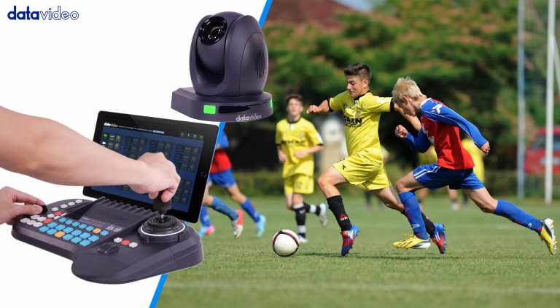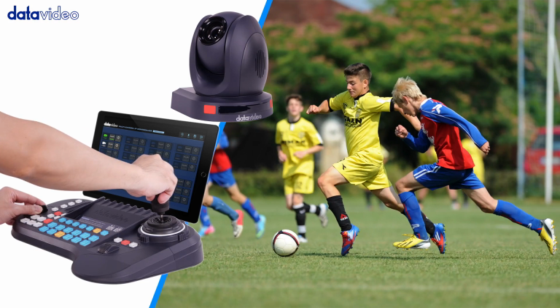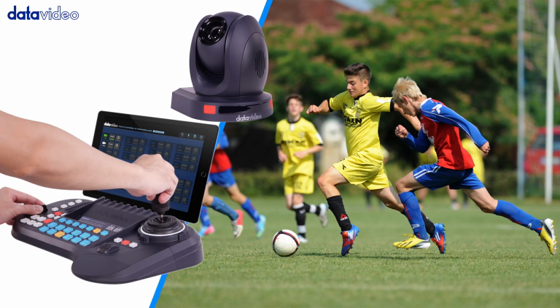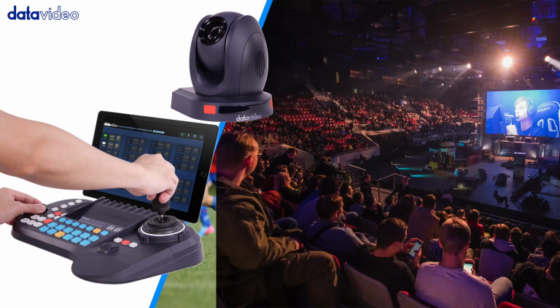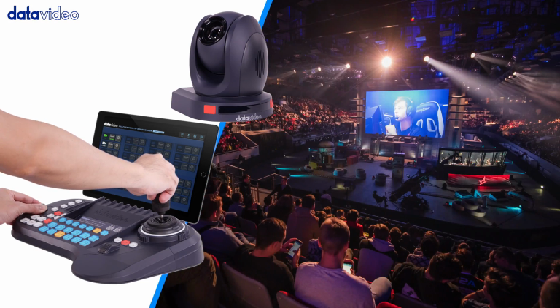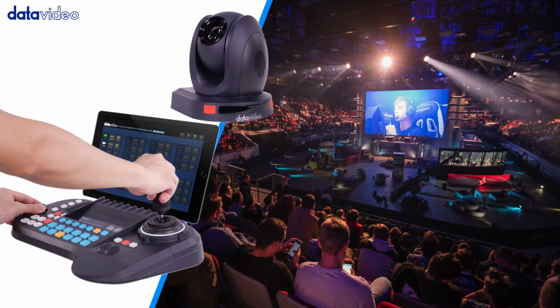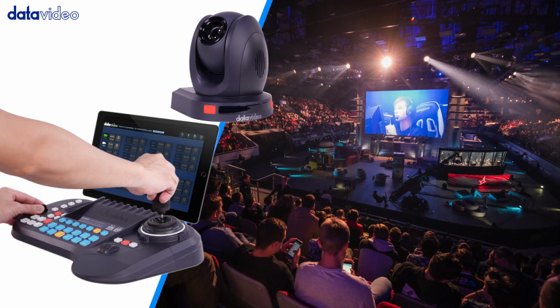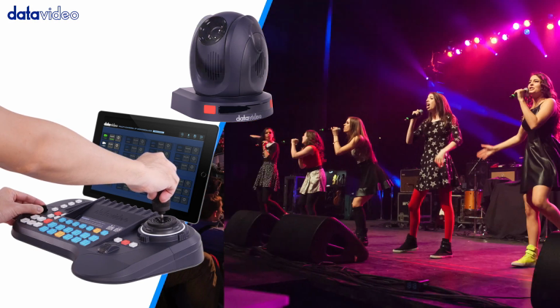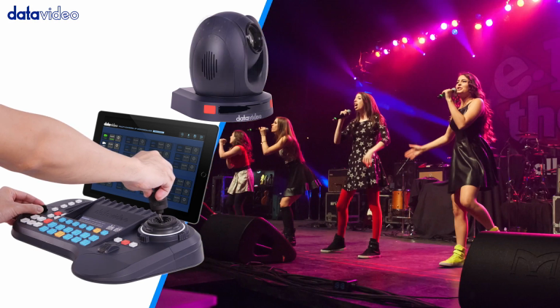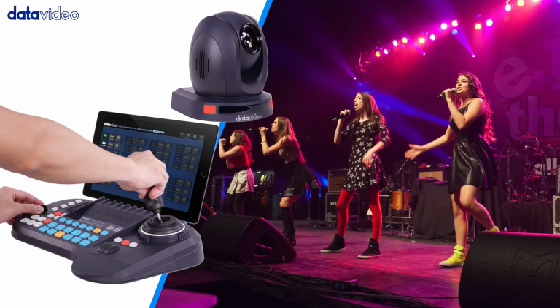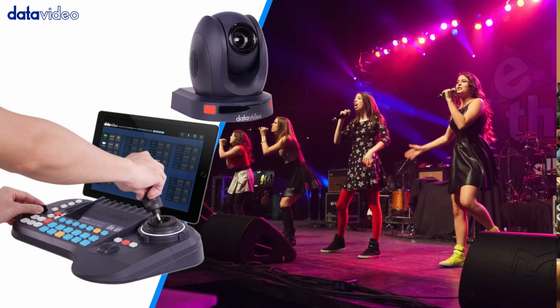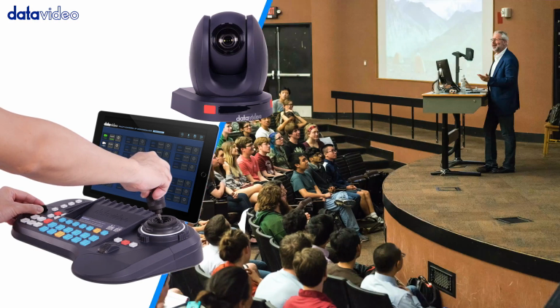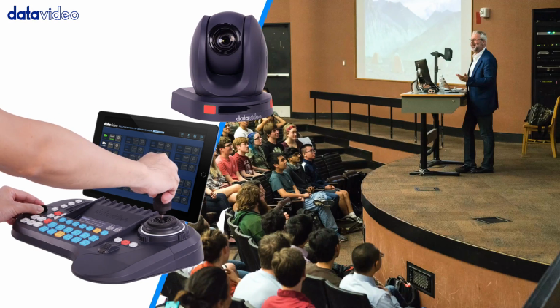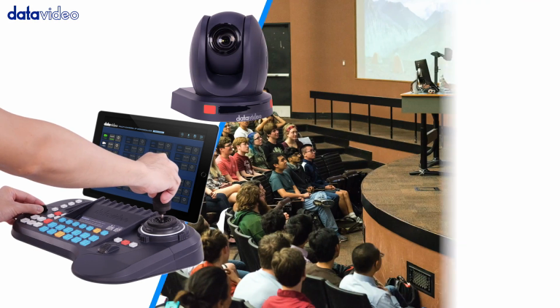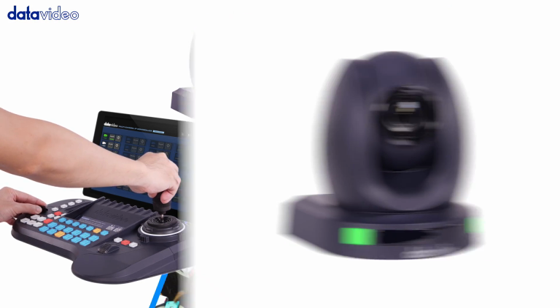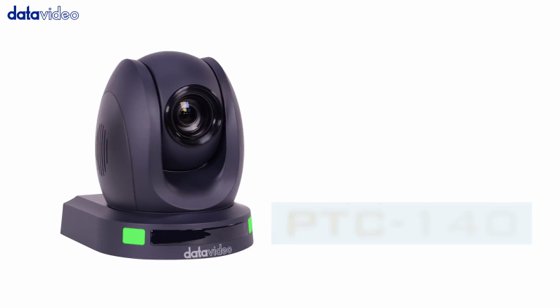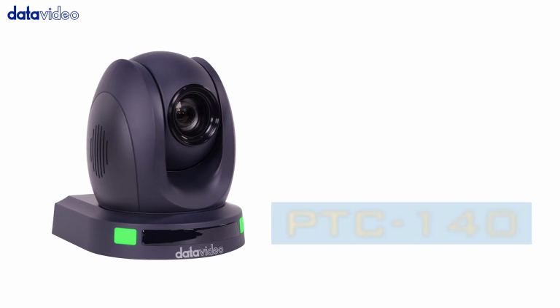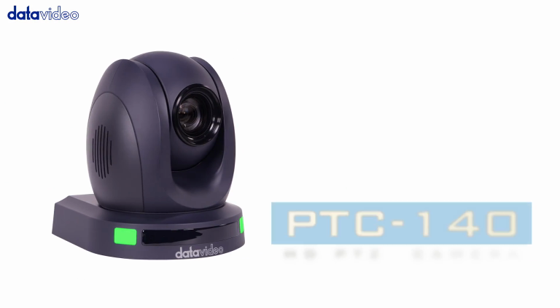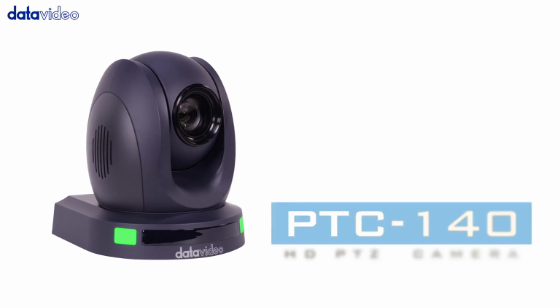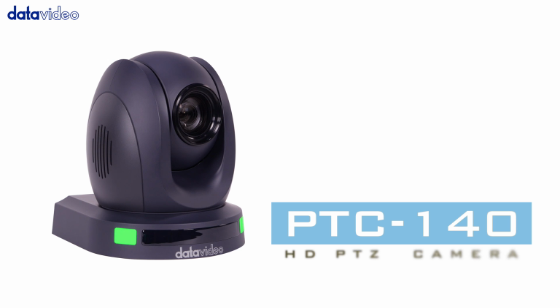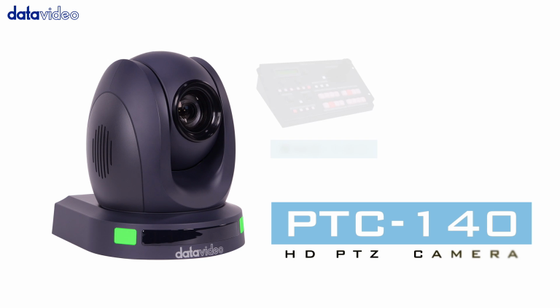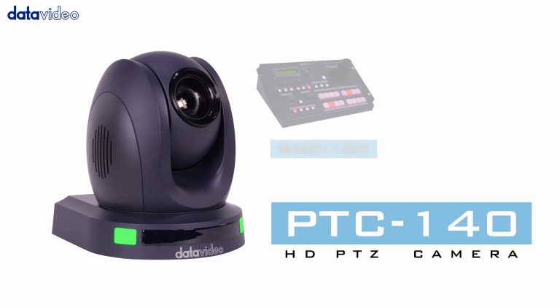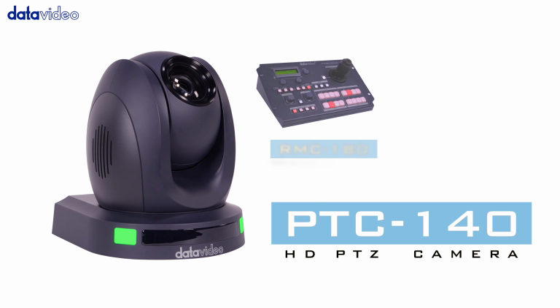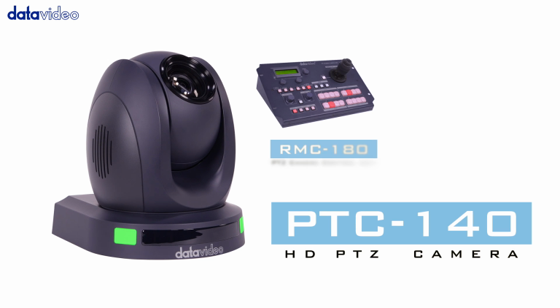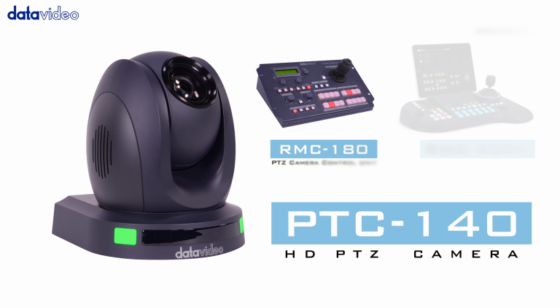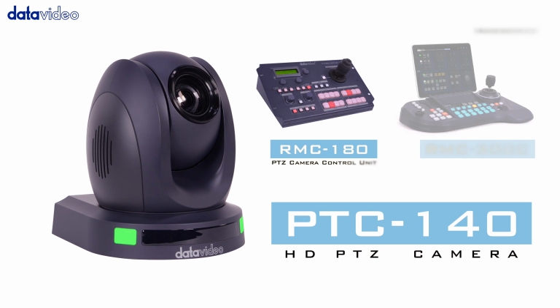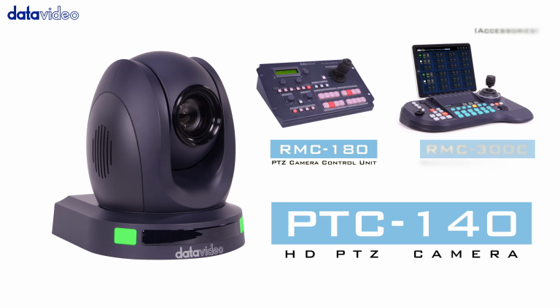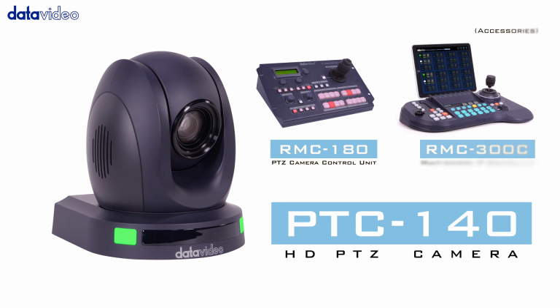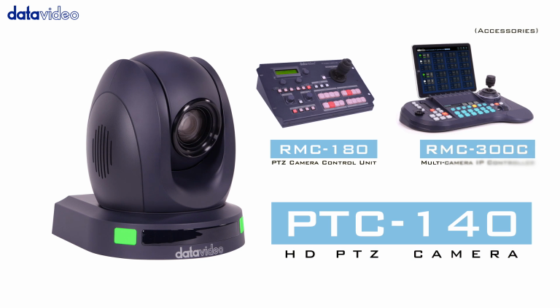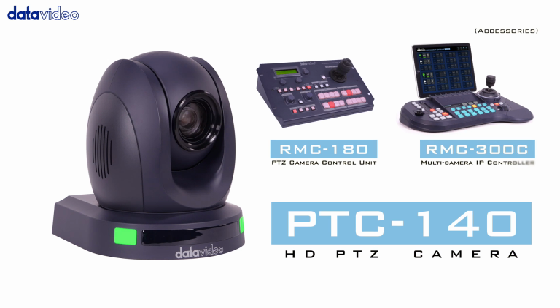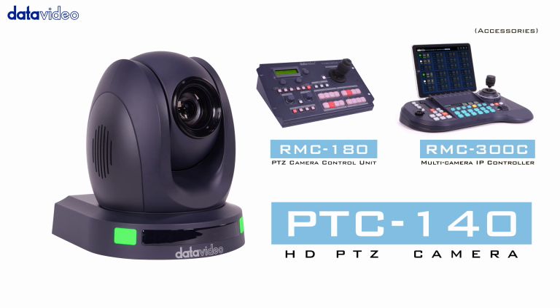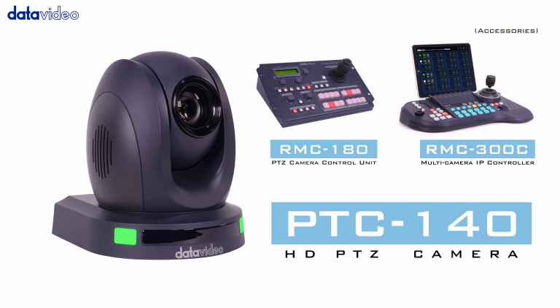It is a cost-effective PTZ camera that meets your needs. For more information on the PTC-140, please visit our website.